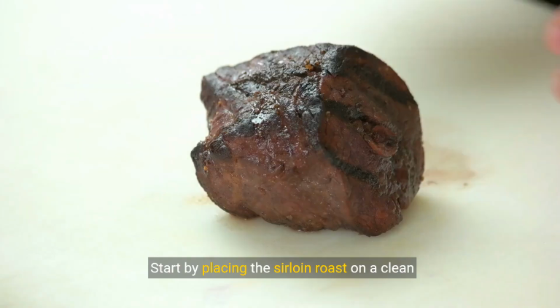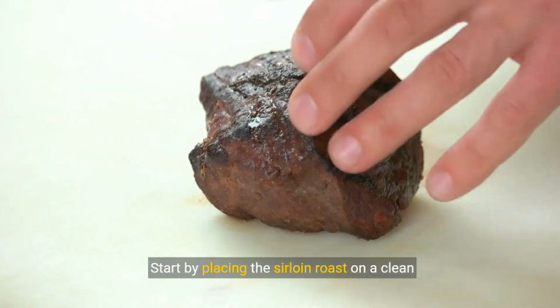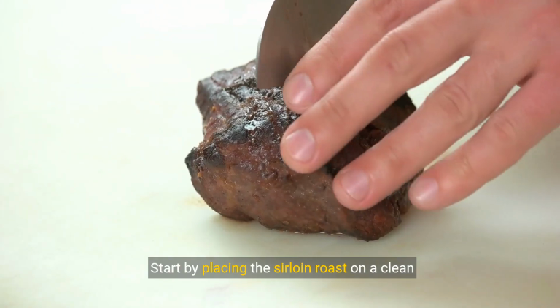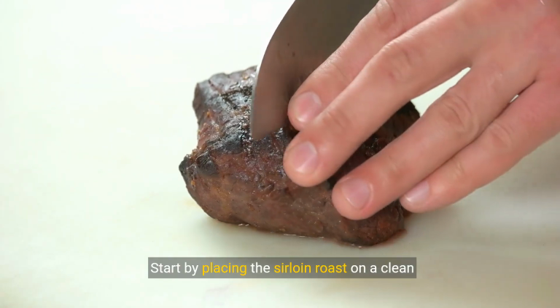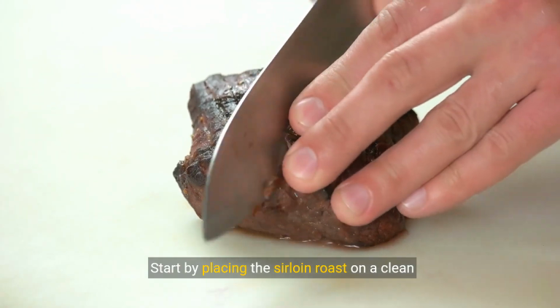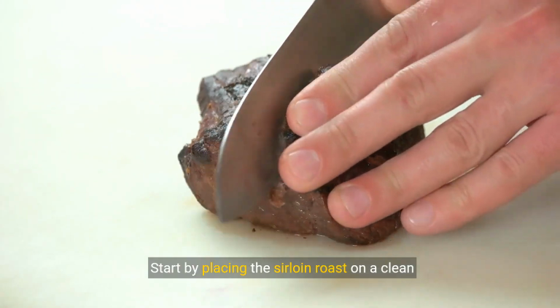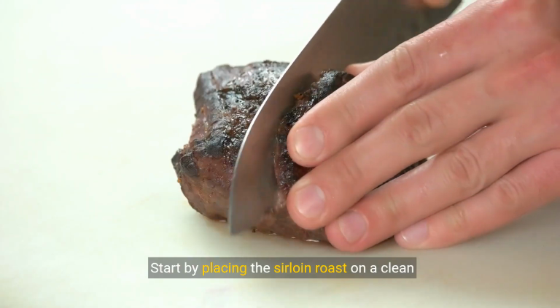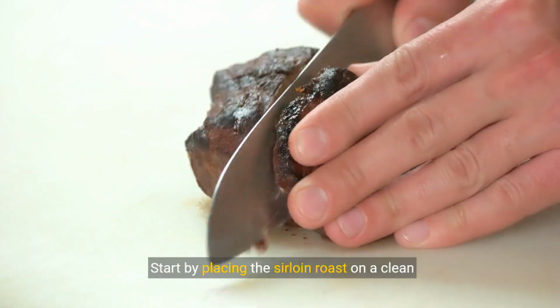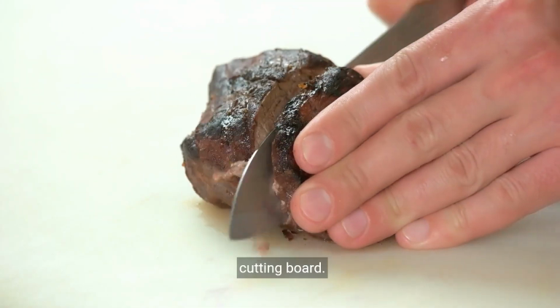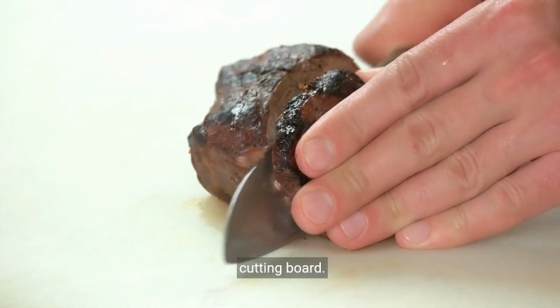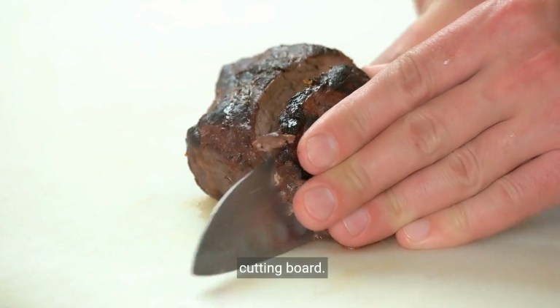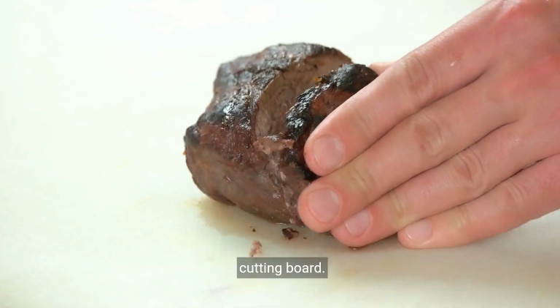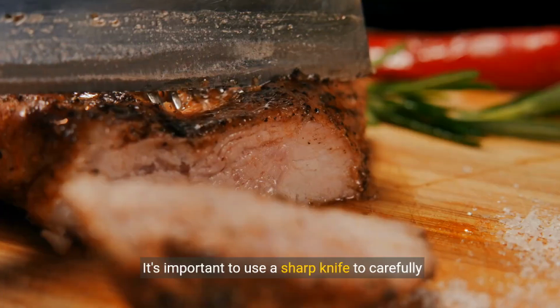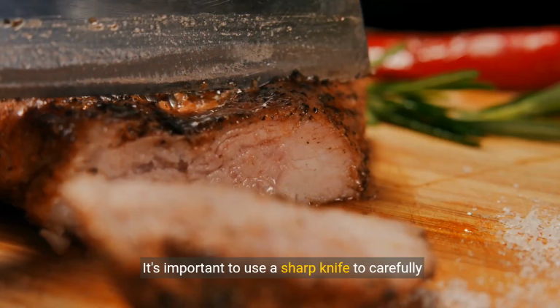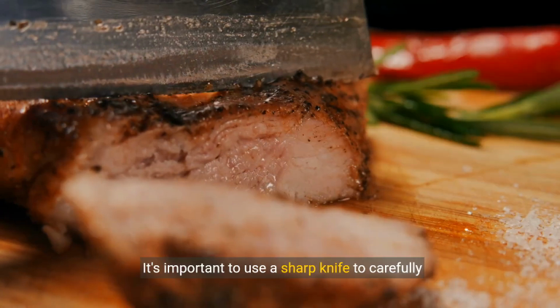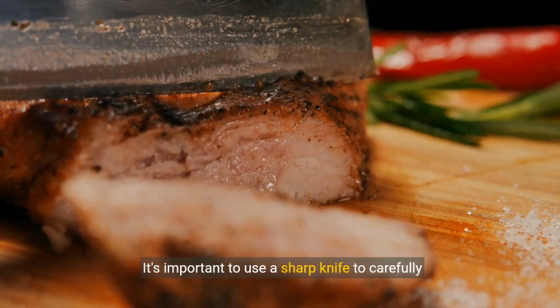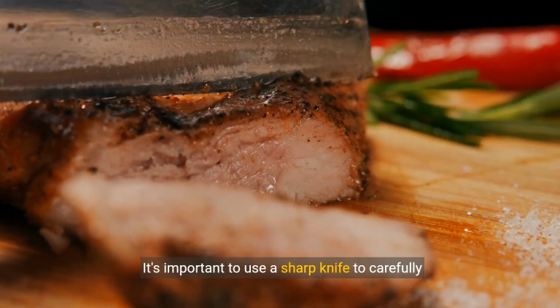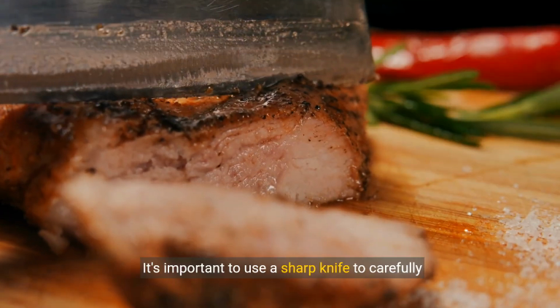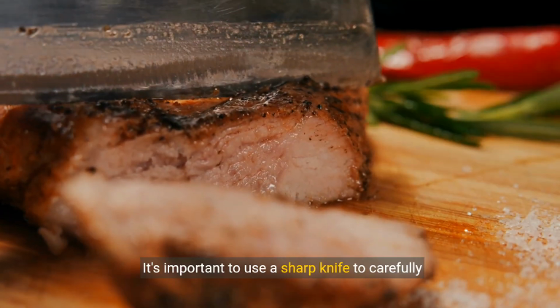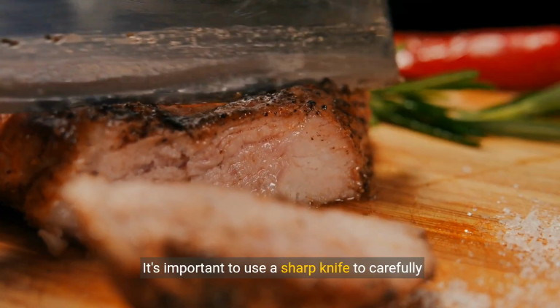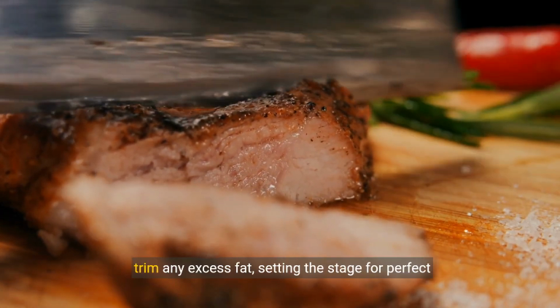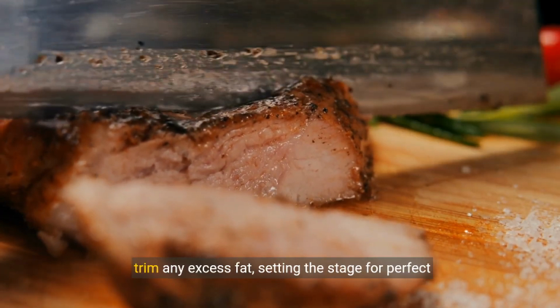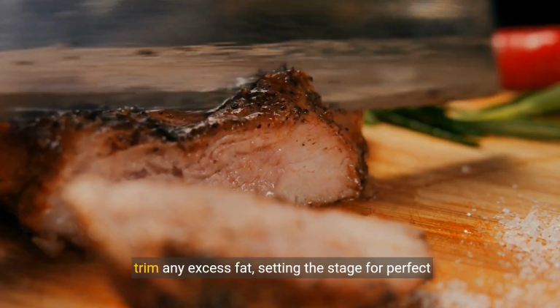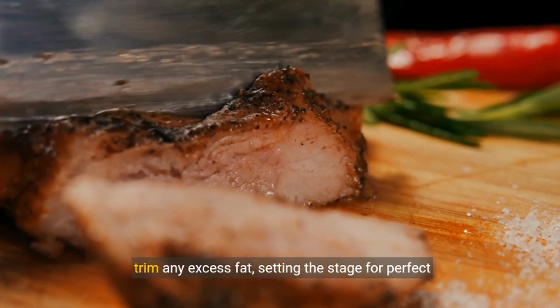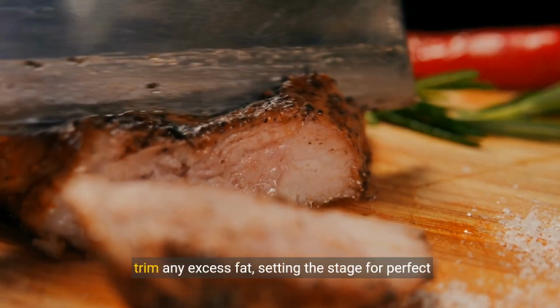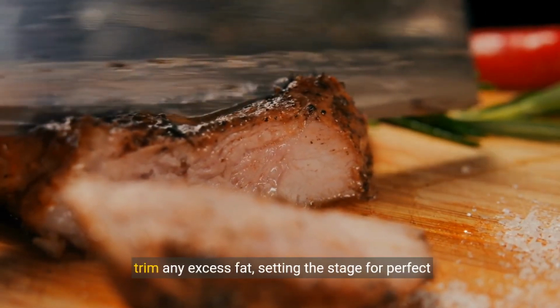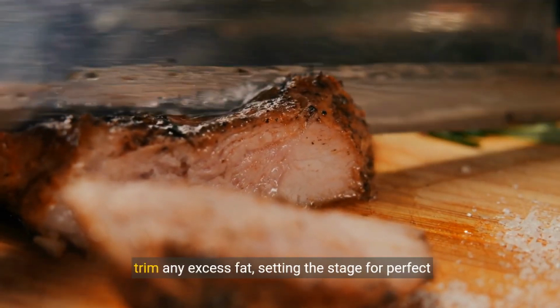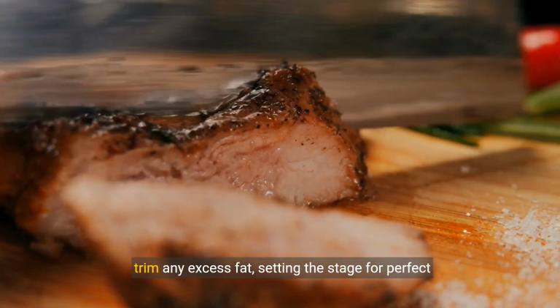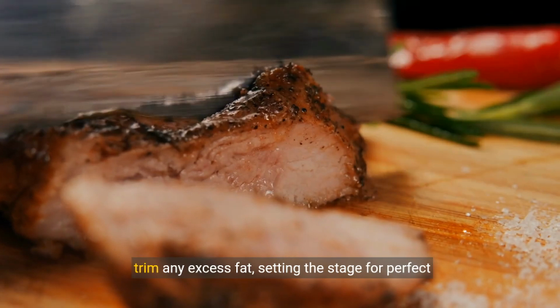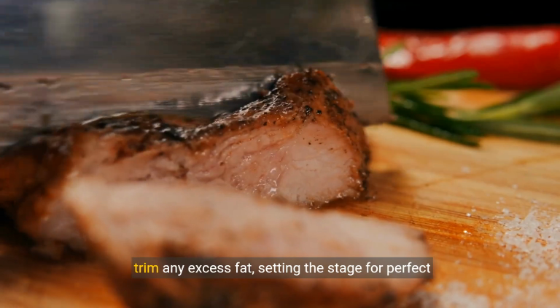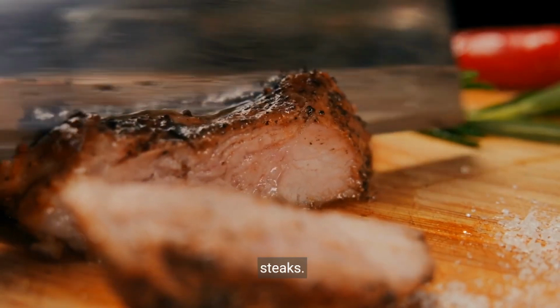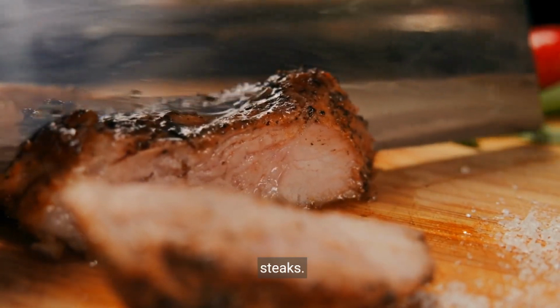Start by placing the sirloin roast on a clean cutting board. It's important to use a sharp knife to carefully trim any excess fat, setting the stage for perfect steaks.